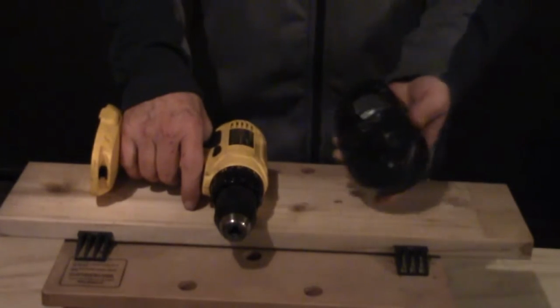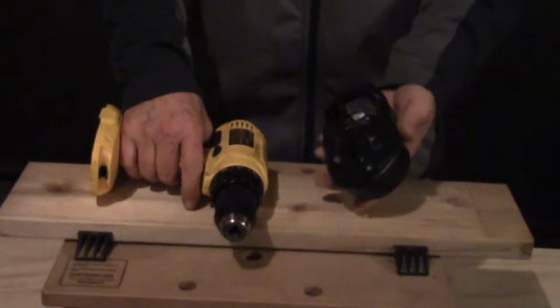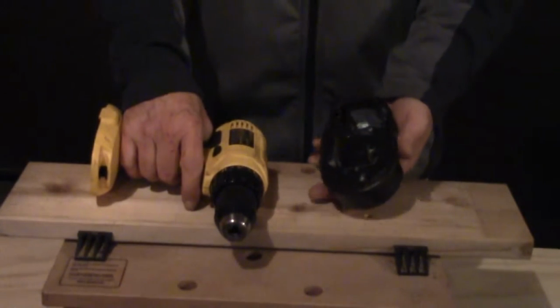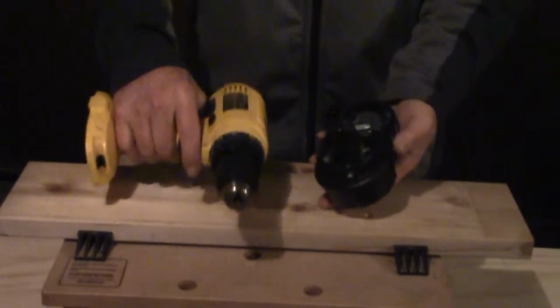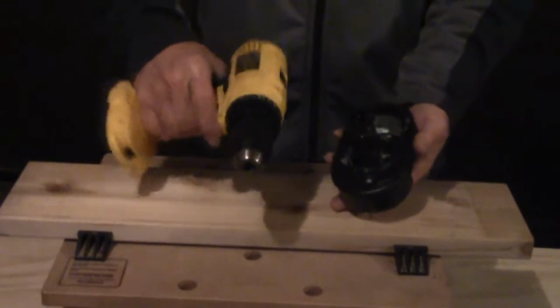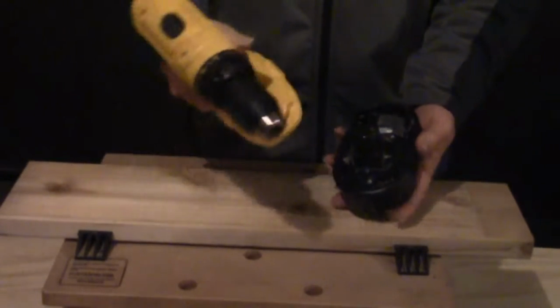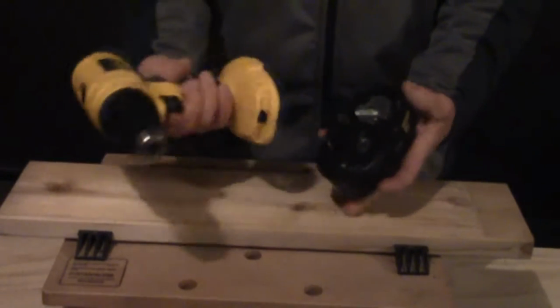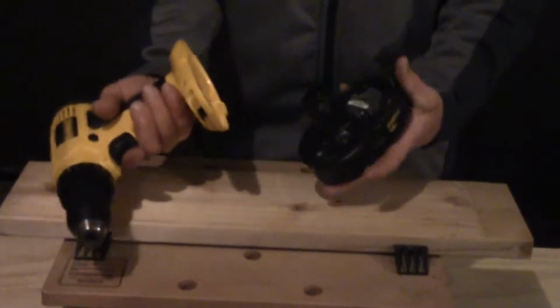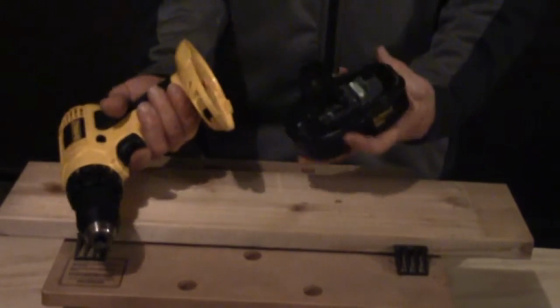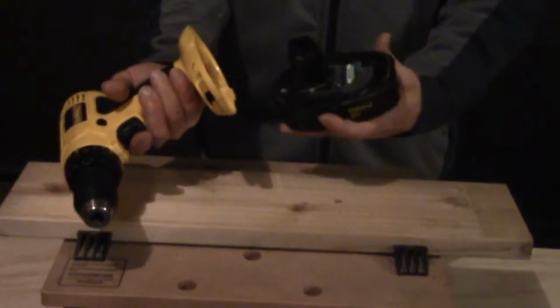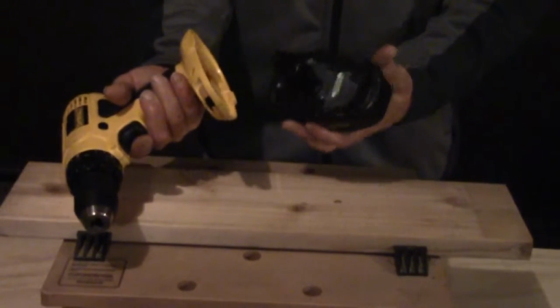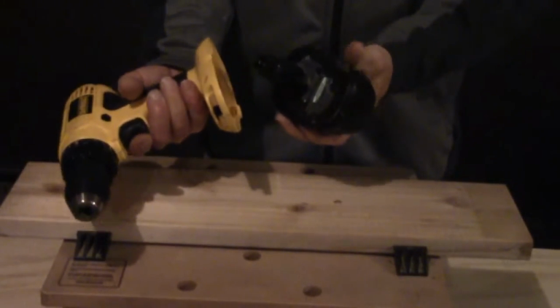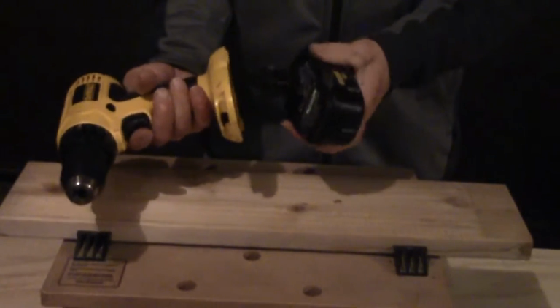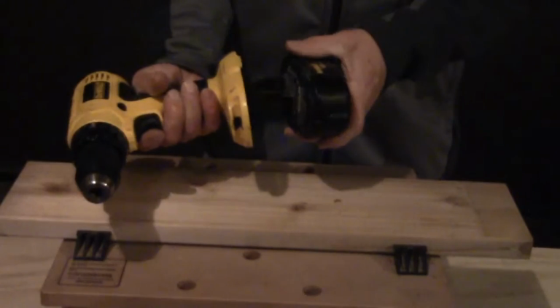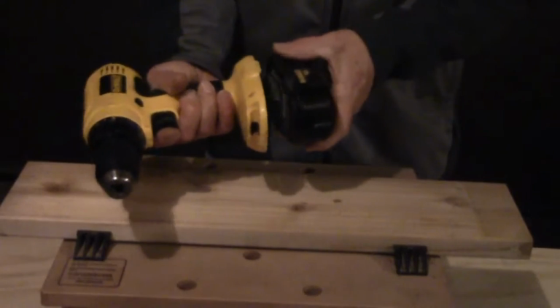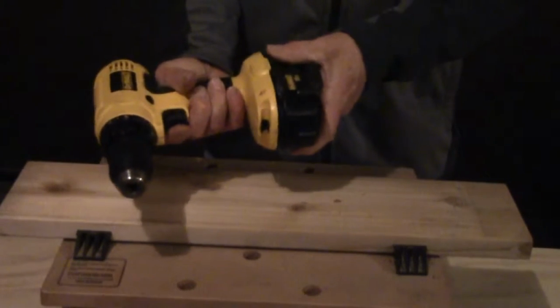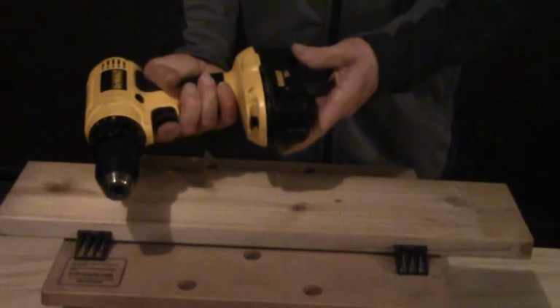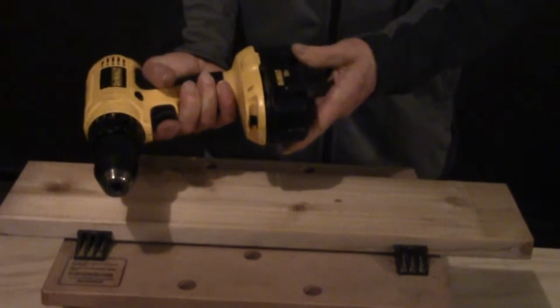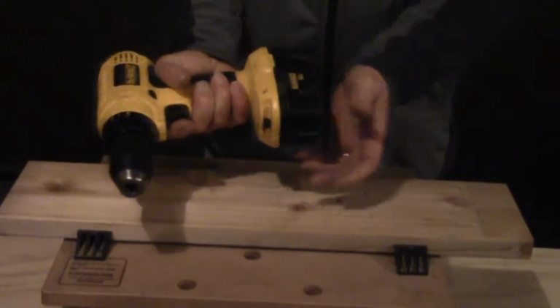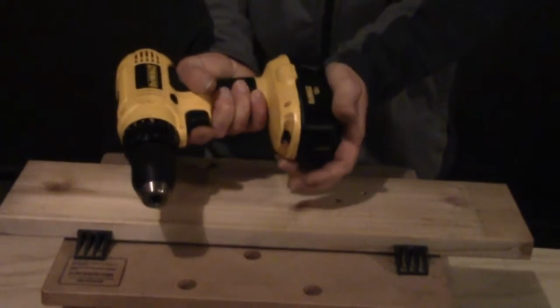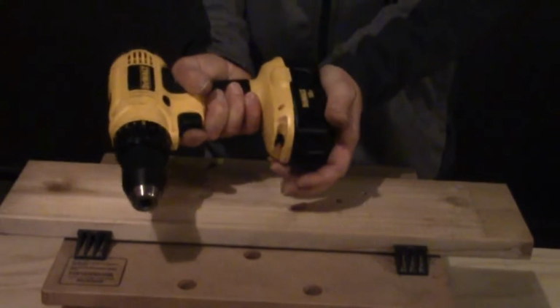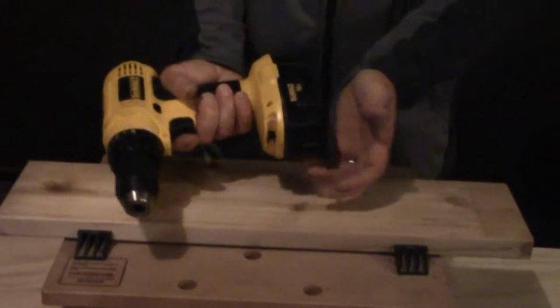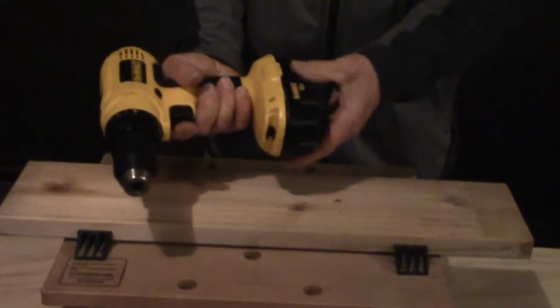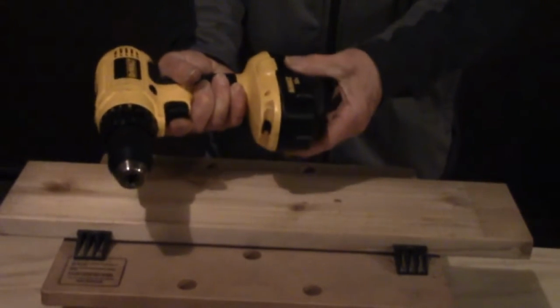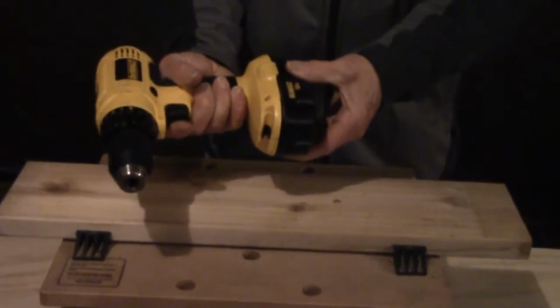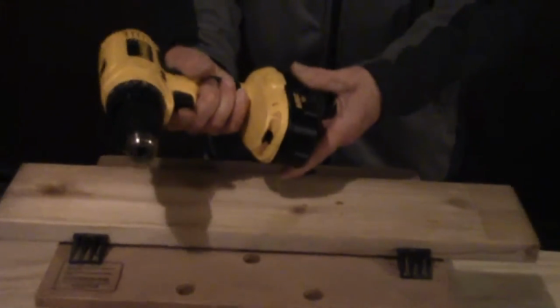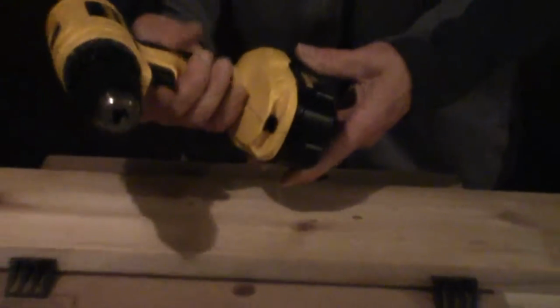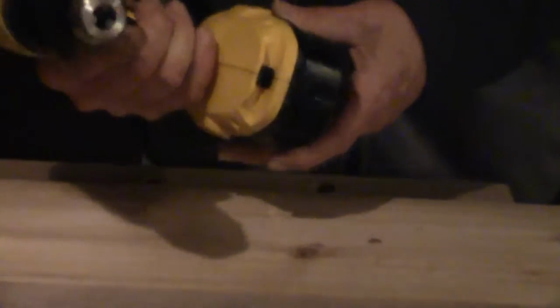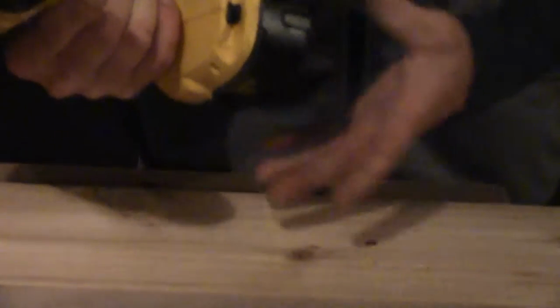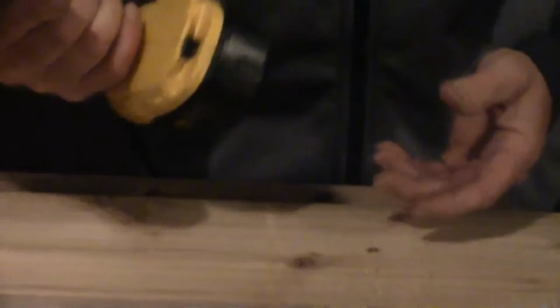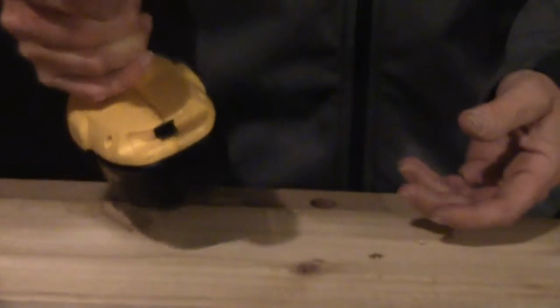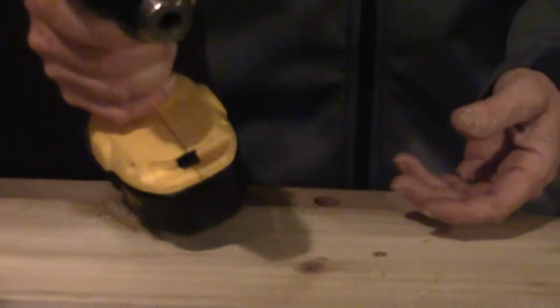To install the battery on this particular model, the DeWalt, it goes in on the bottom. Make sure it's clicked tight, and your battery is good to go.